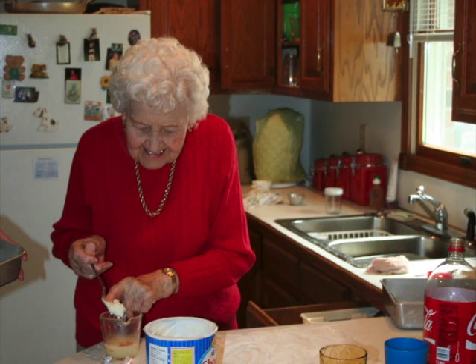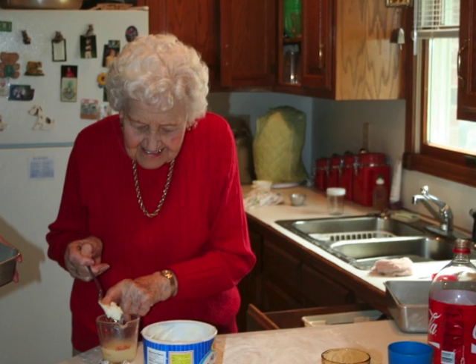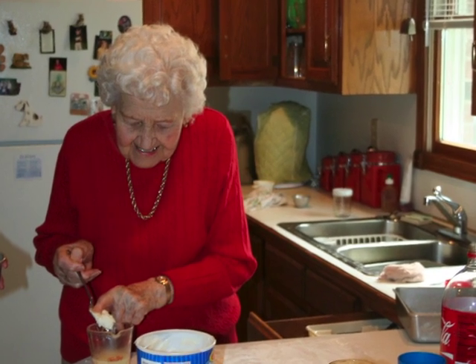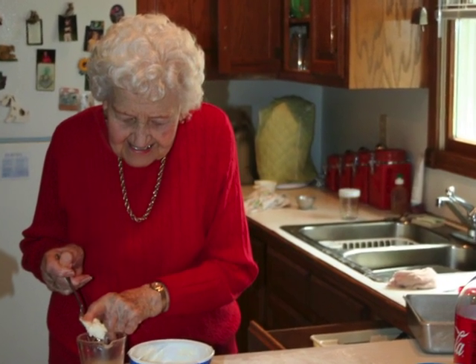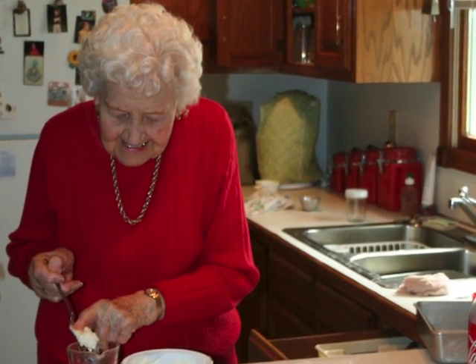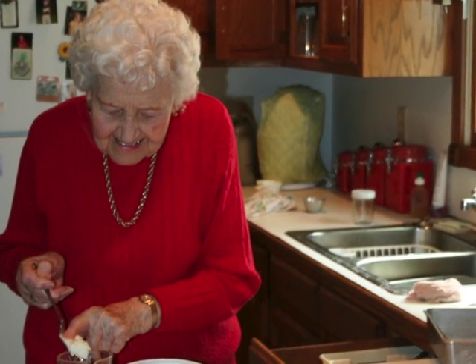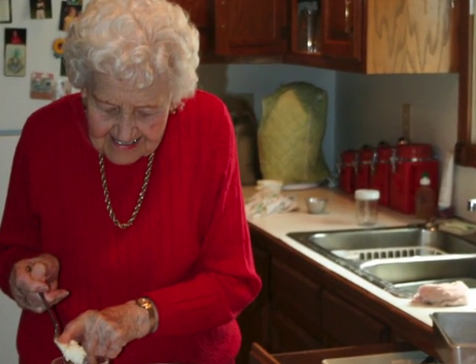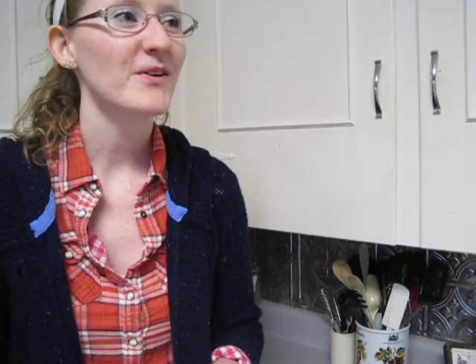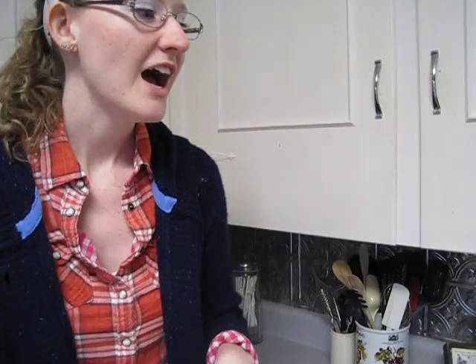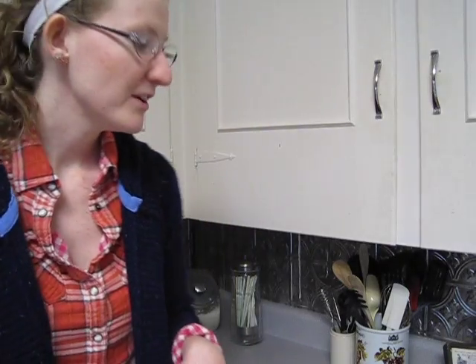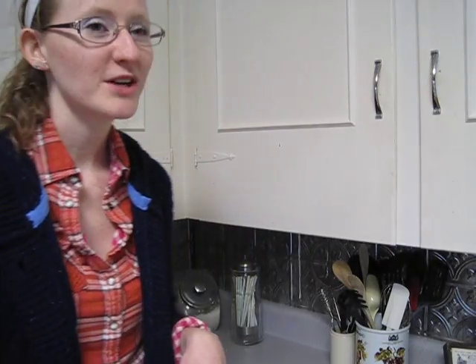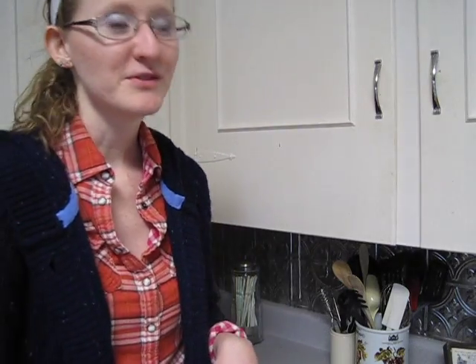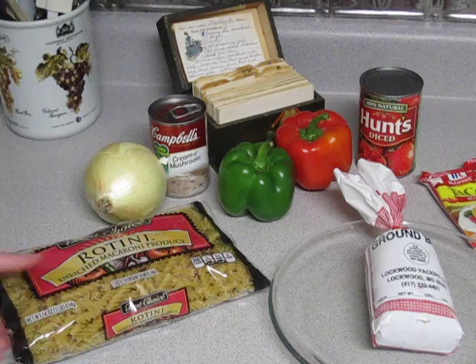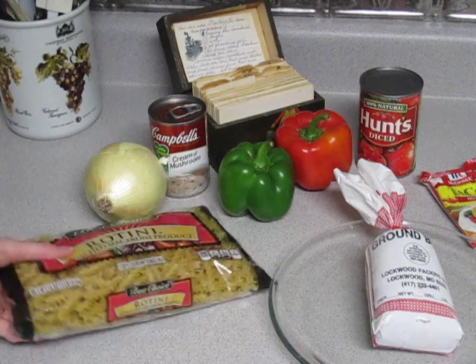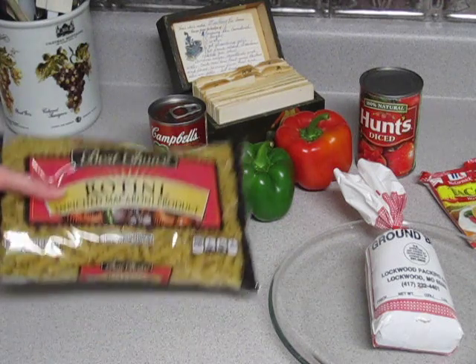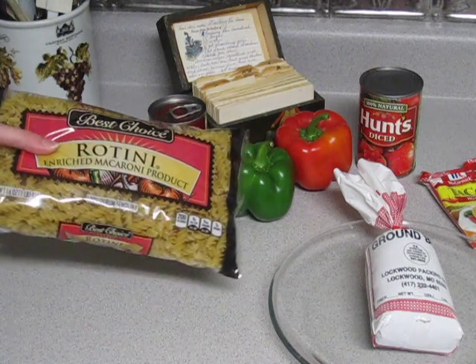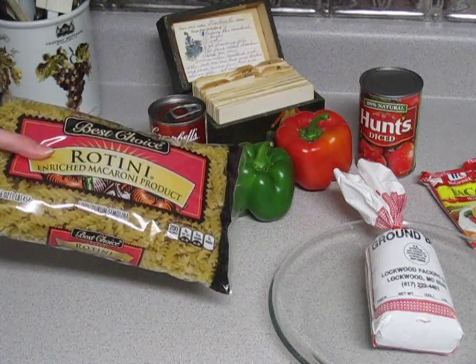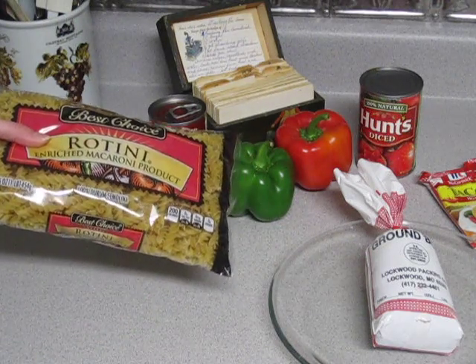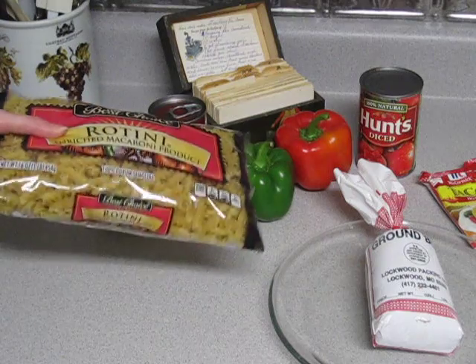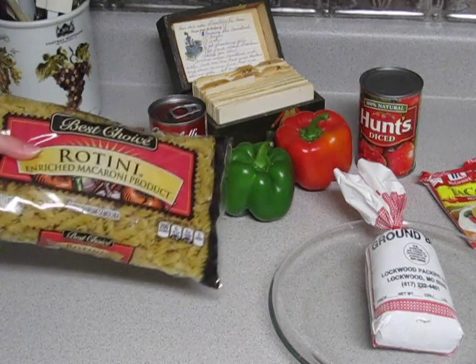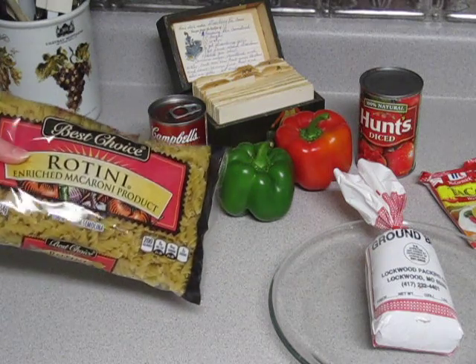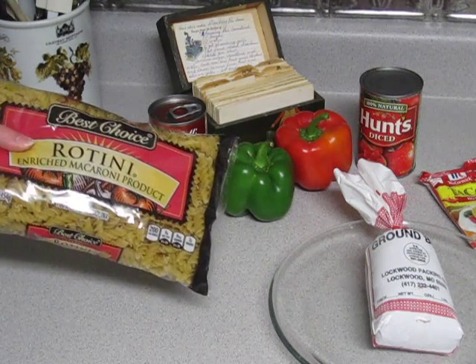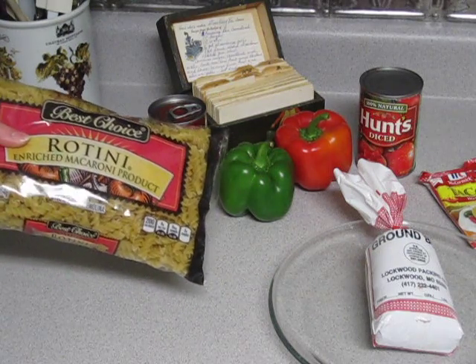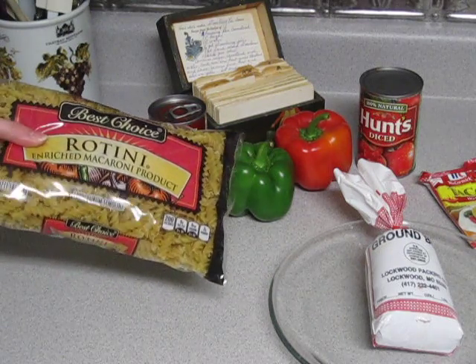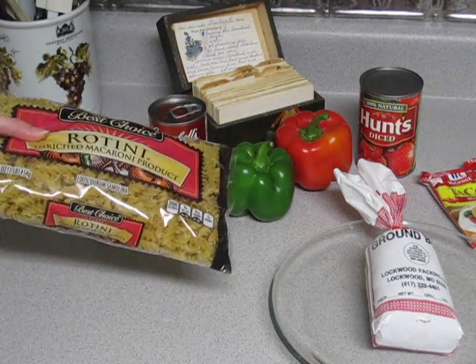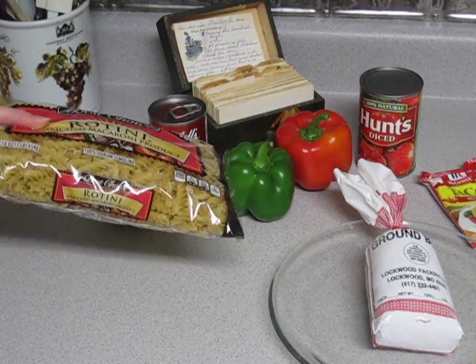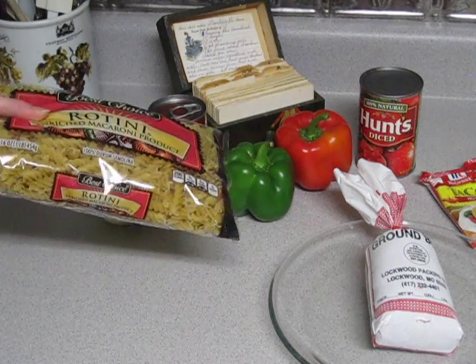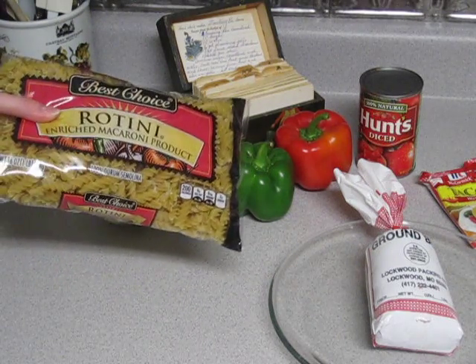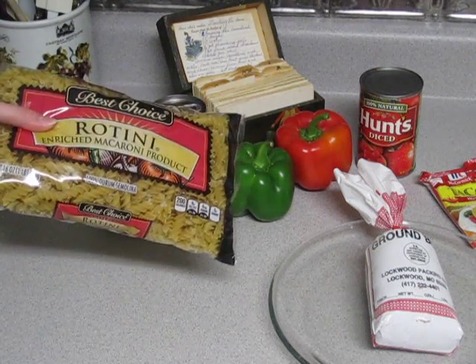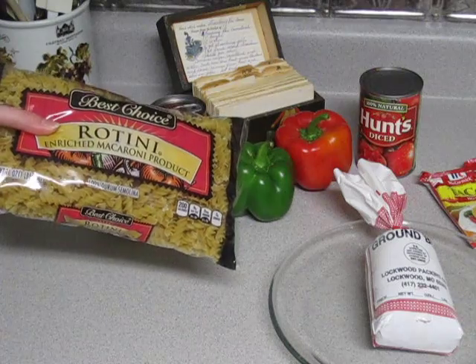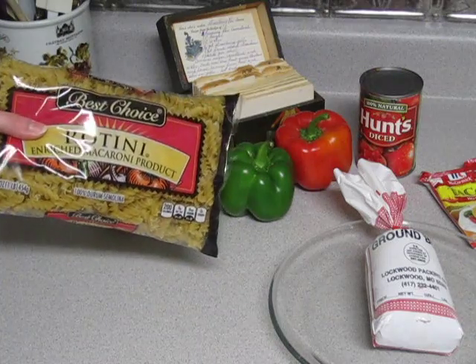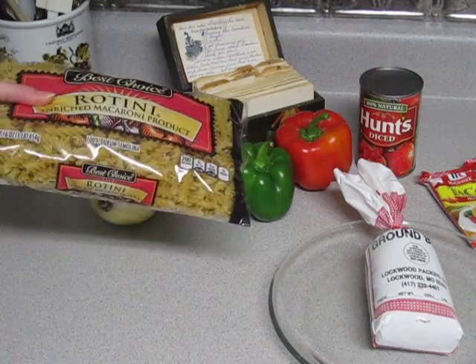It's kind of a version of a taco casserole that she made up herself. I usually start with my noodles — I like to get the twisty kind, really just for one reason: my grandma always got the twisty noodles because they're more fun.